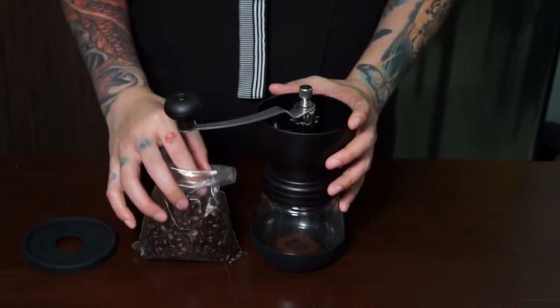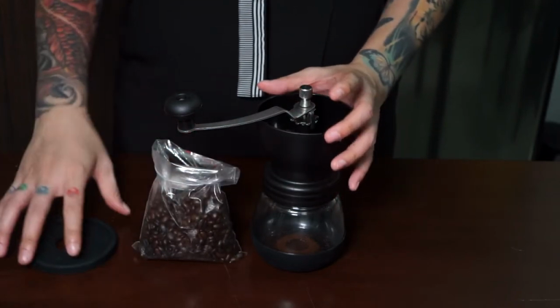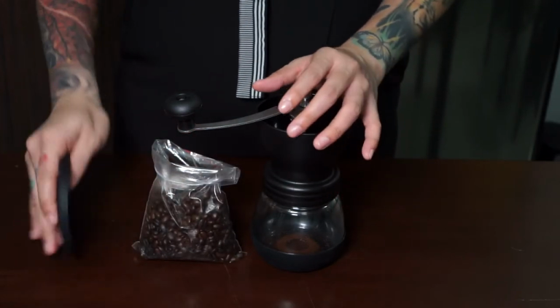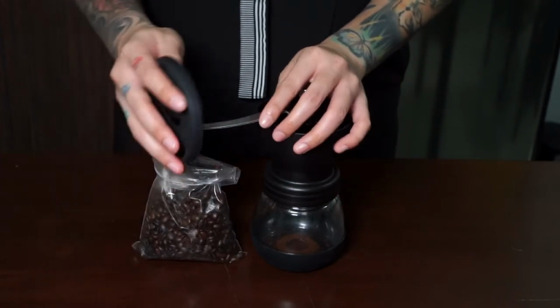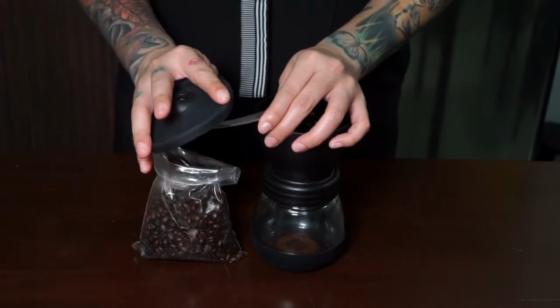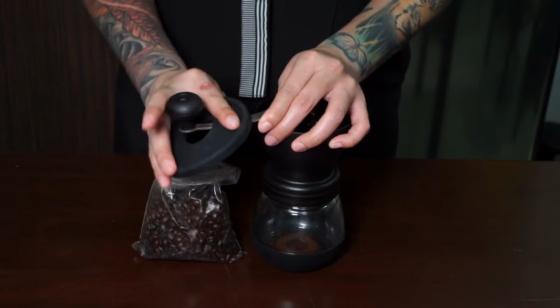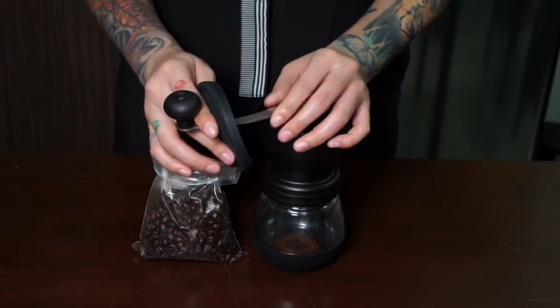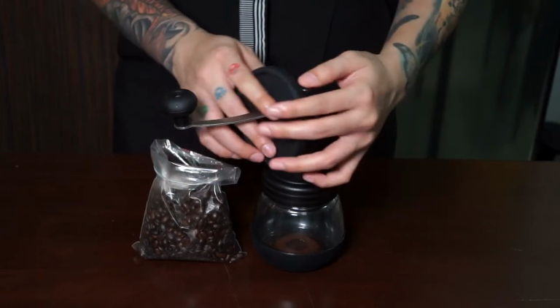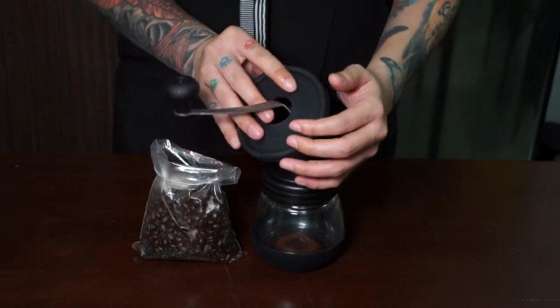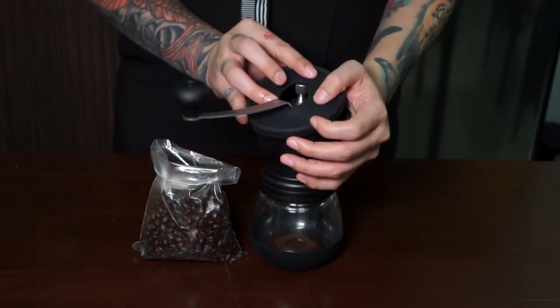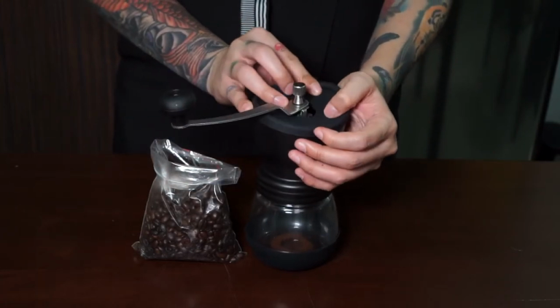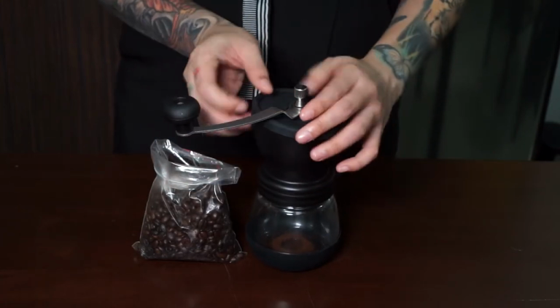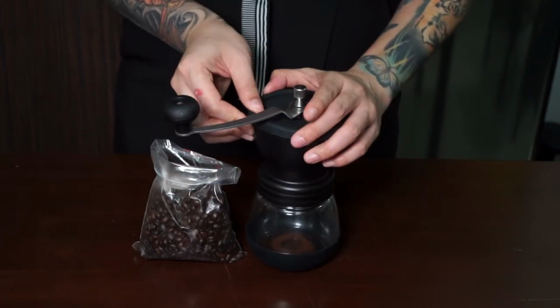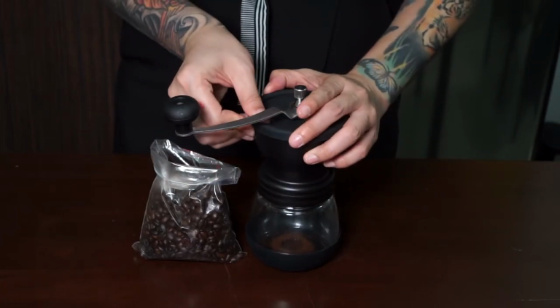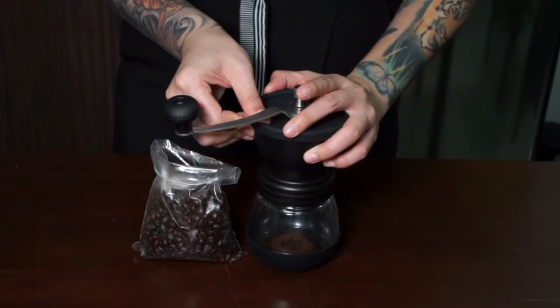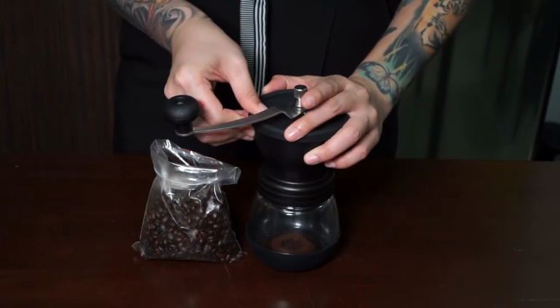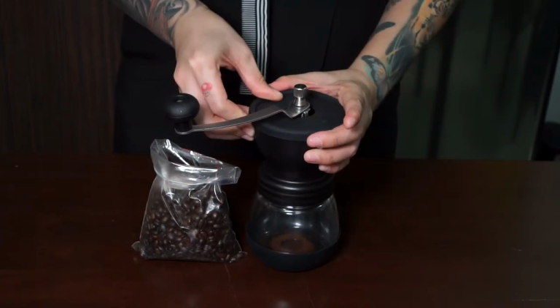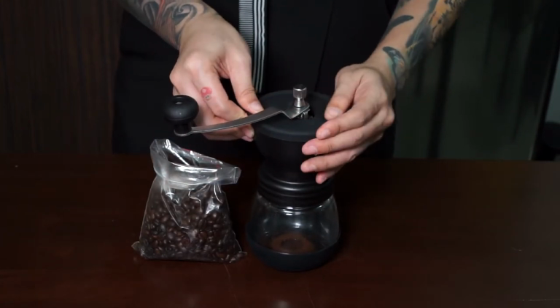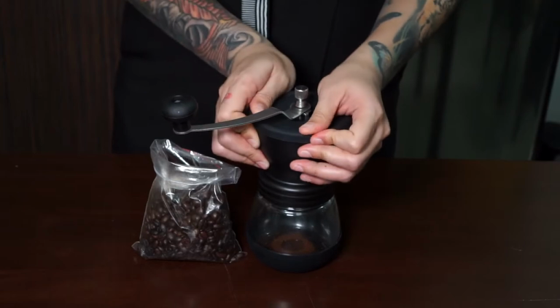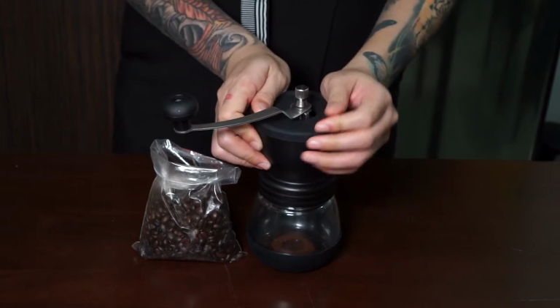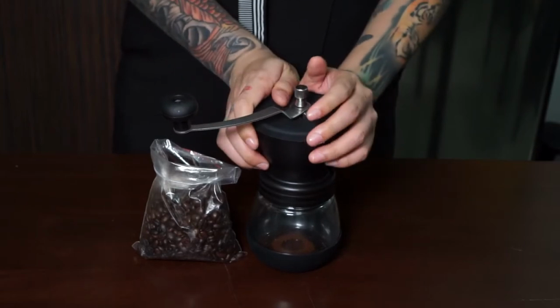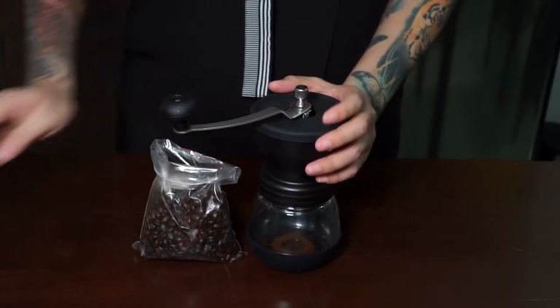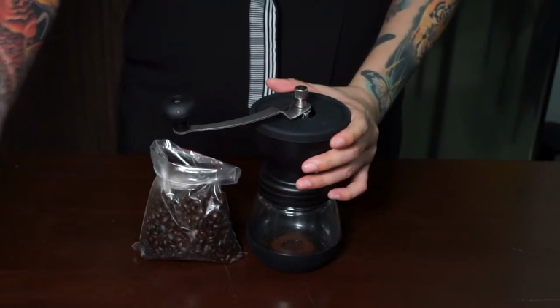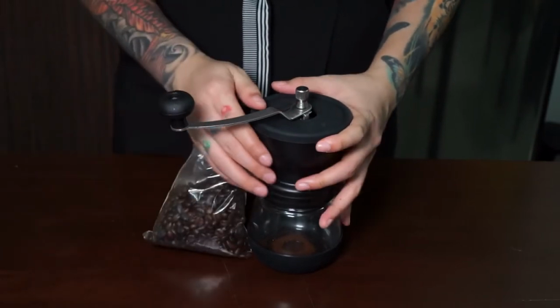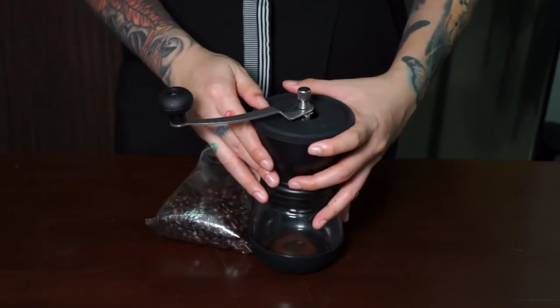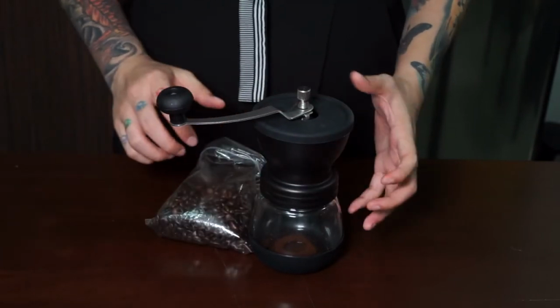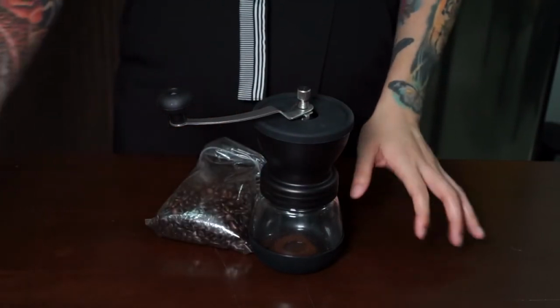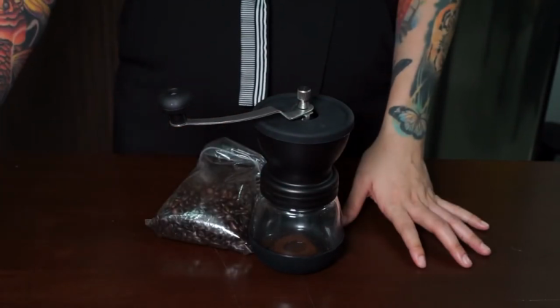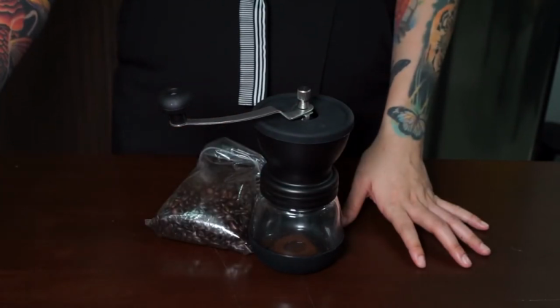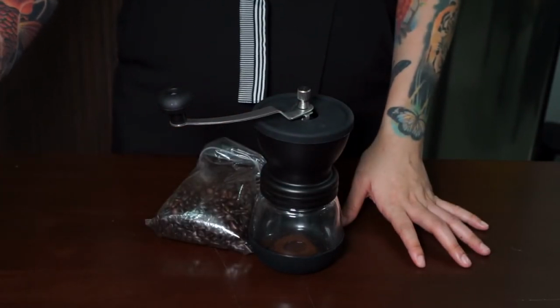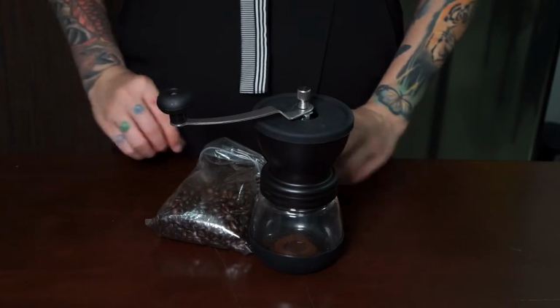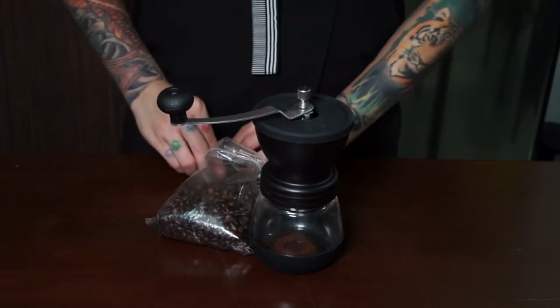You don't want to put too many beans at once. After putting in the beans, close the cover, hold the grinder tightly, and move the handle clockwise. Try not to move the handle counterclockwise because it can damage the burr.